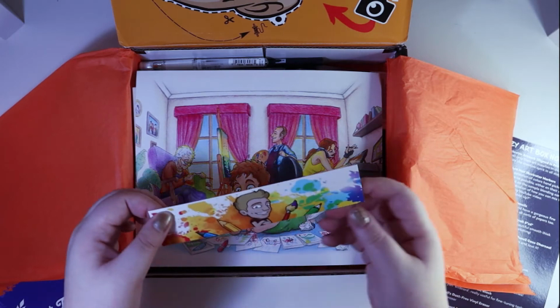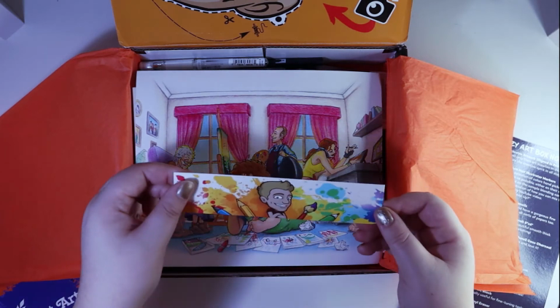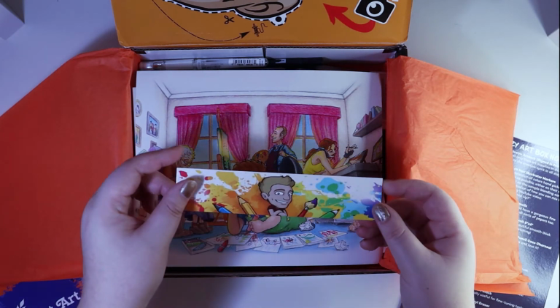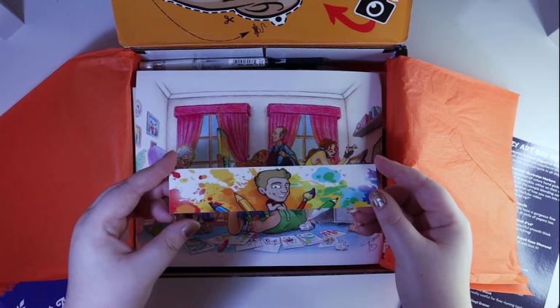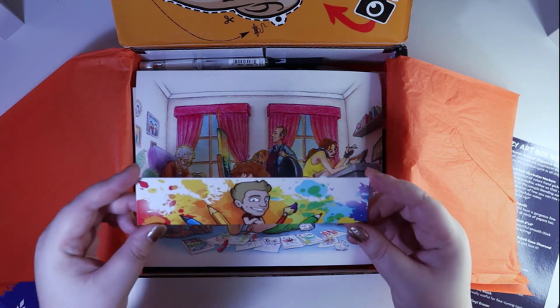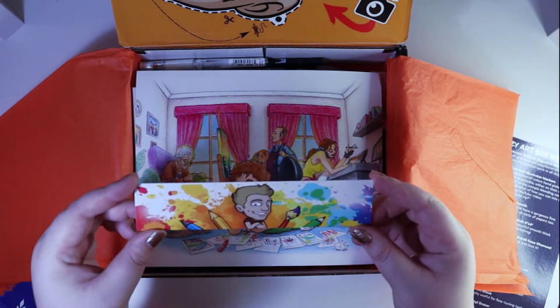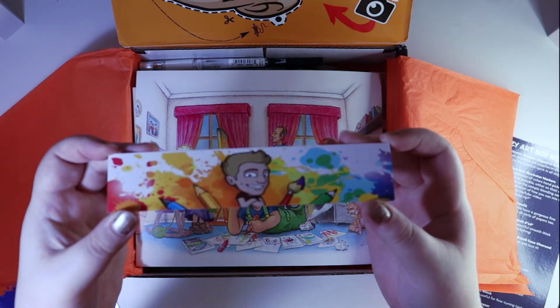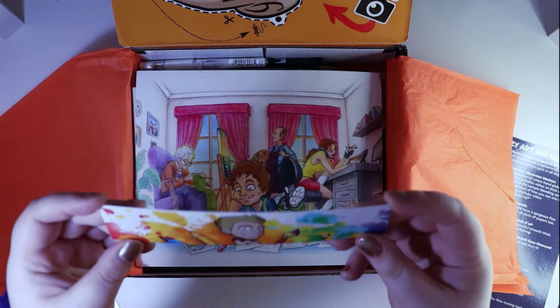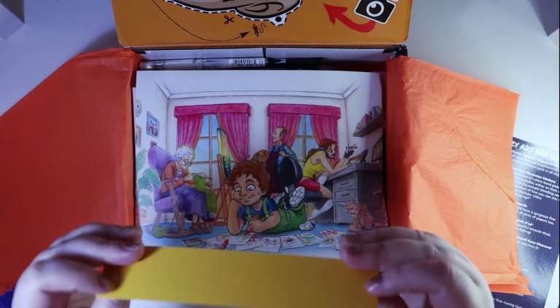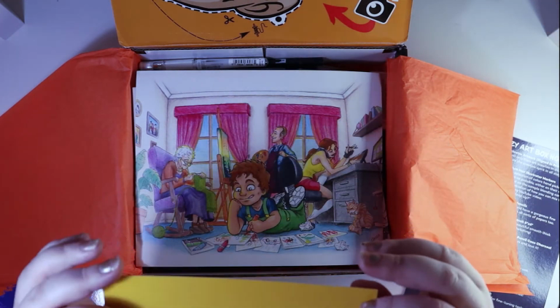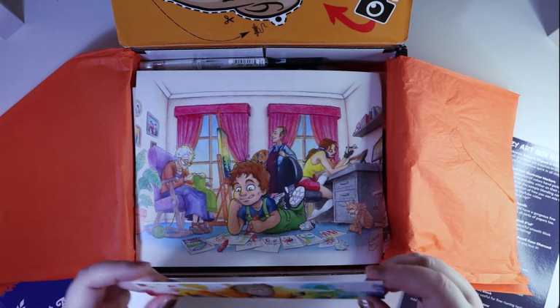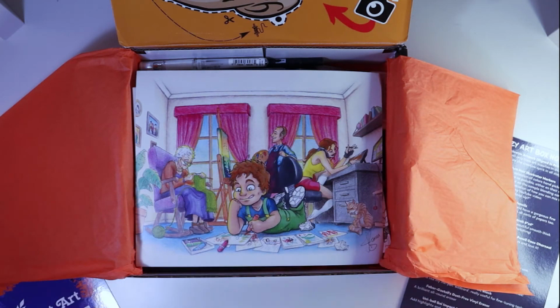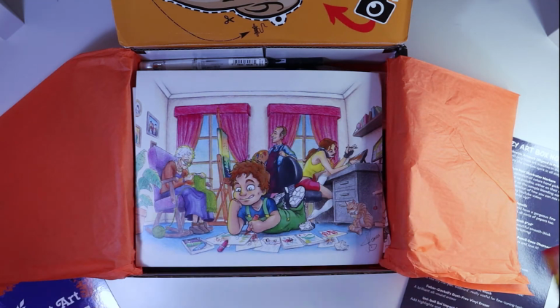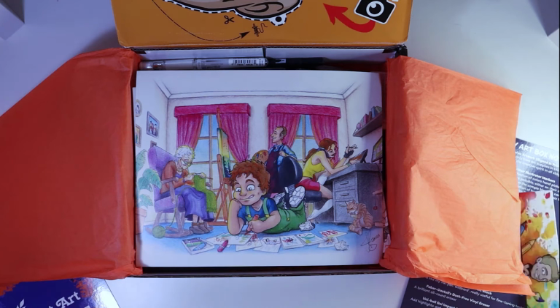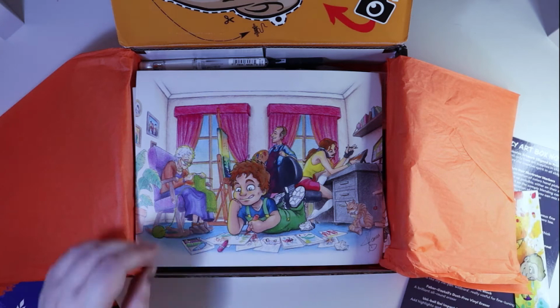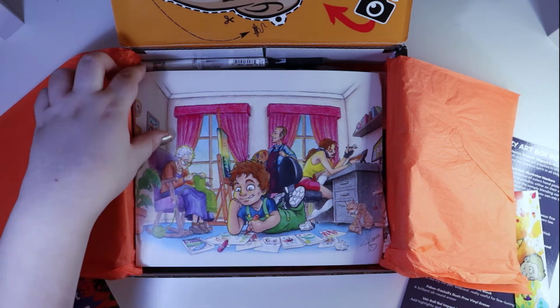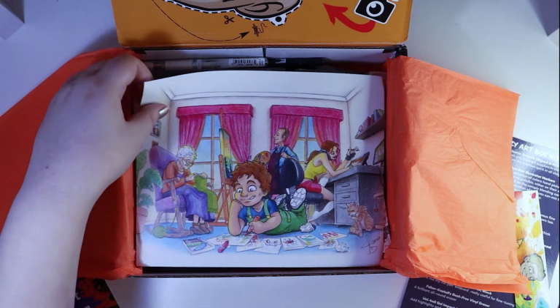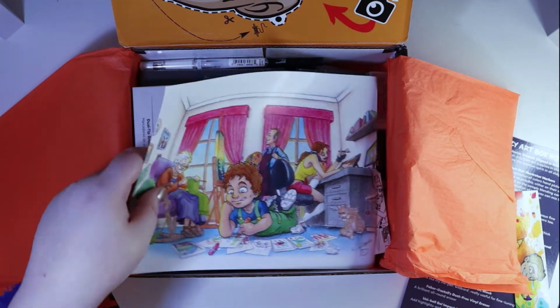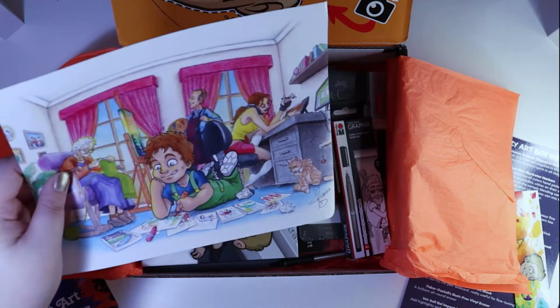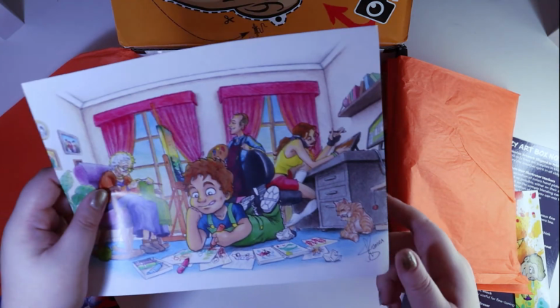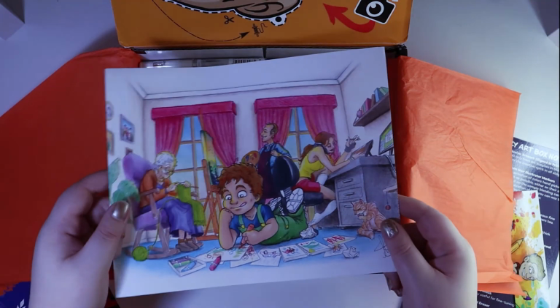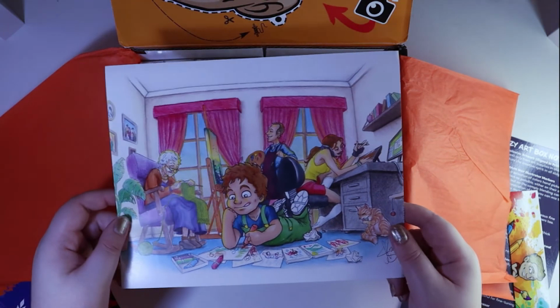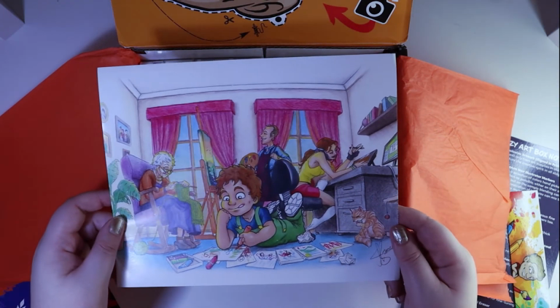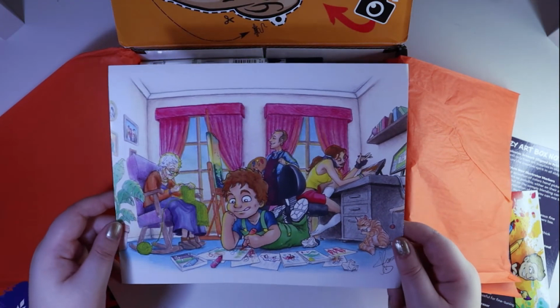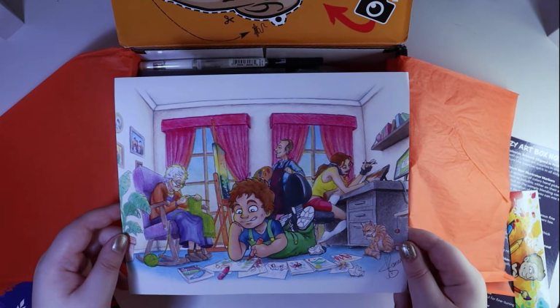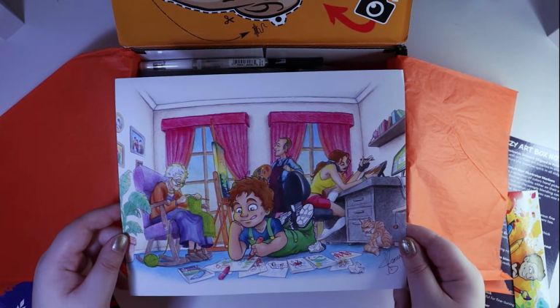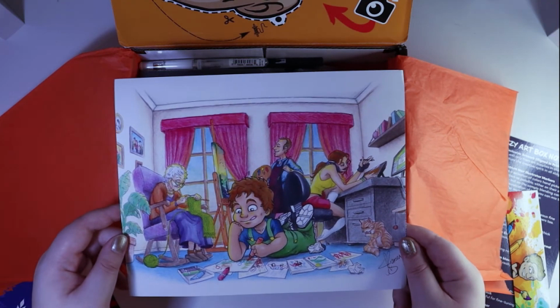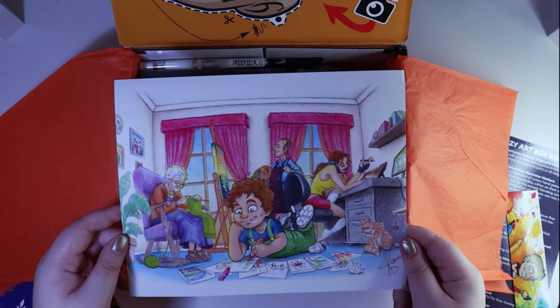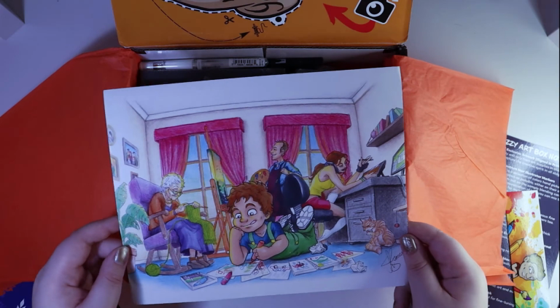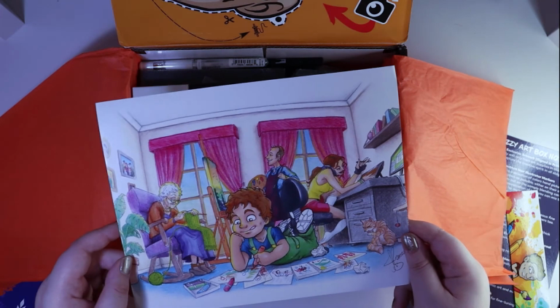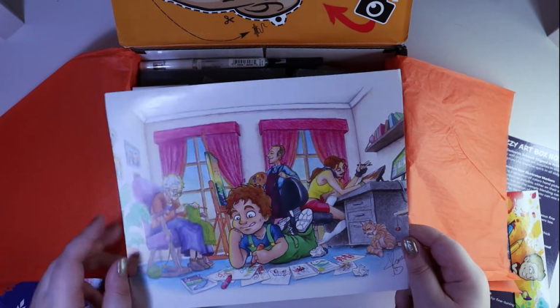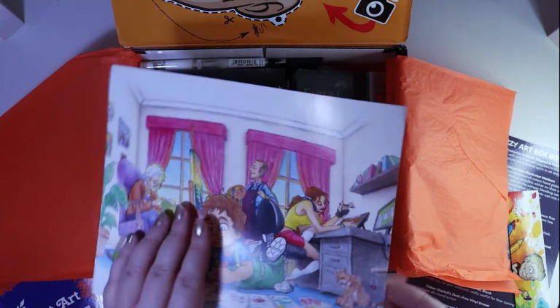Oh, there's a nice little bookmark with Jazza's face on it. It's a nice little drawing. Very cute.